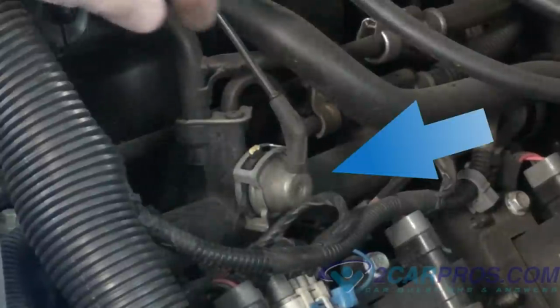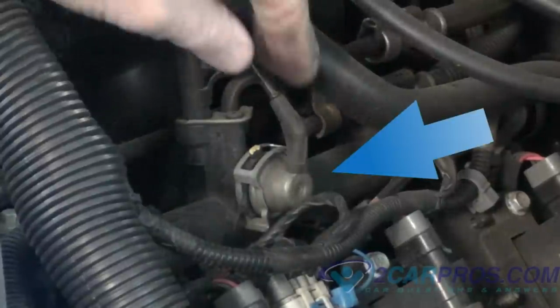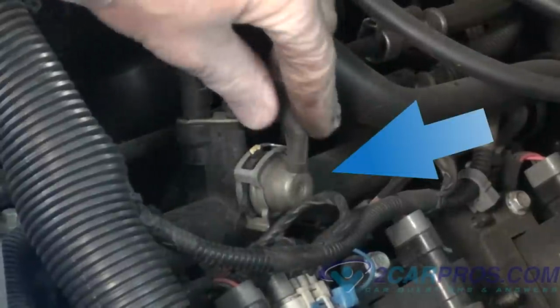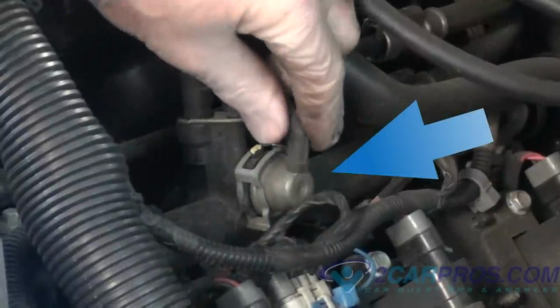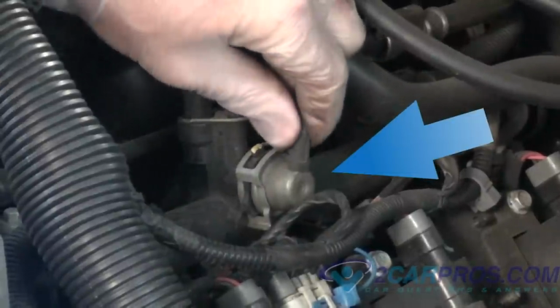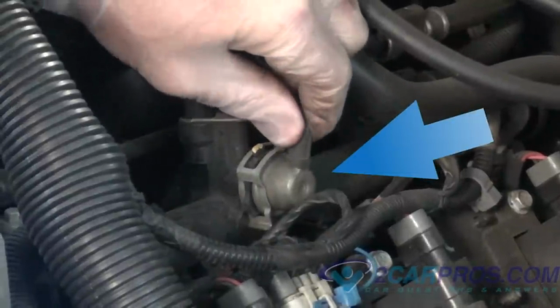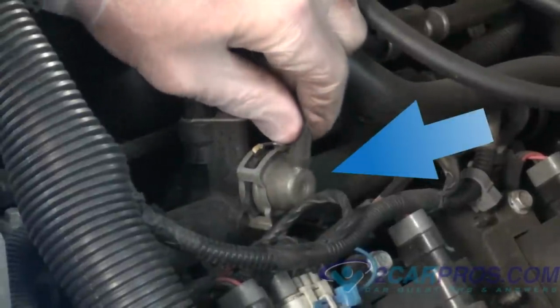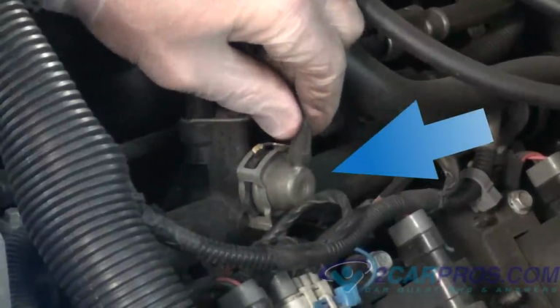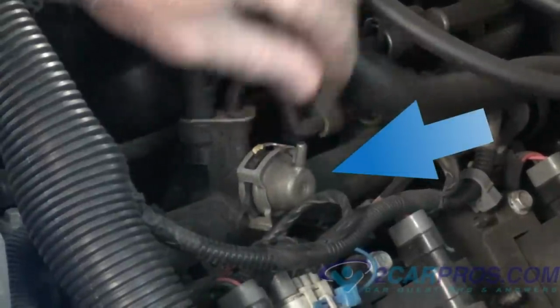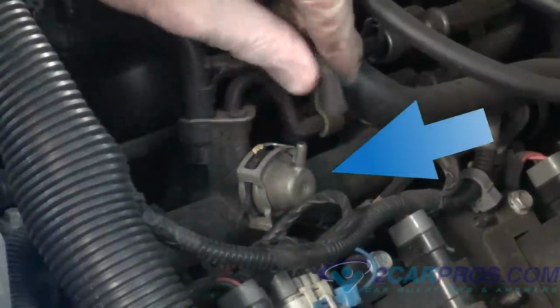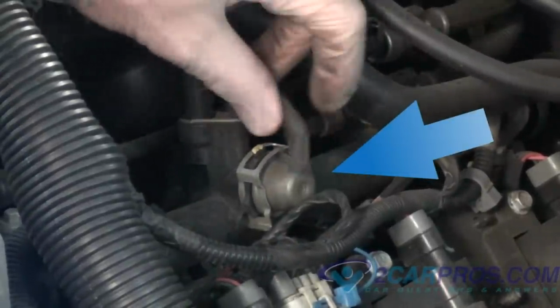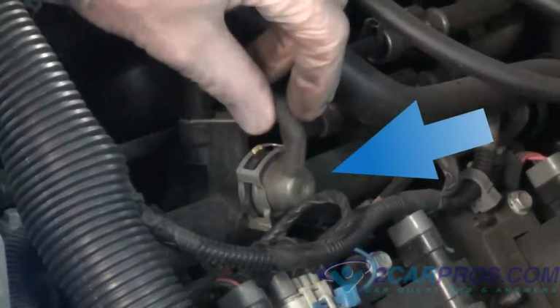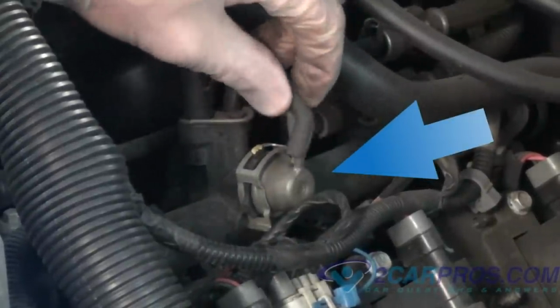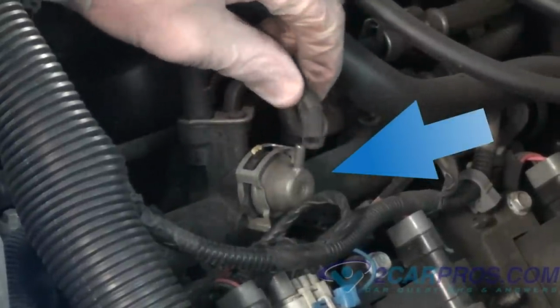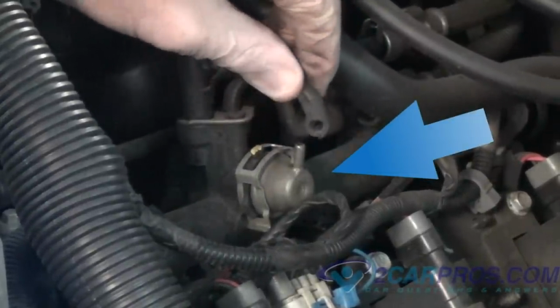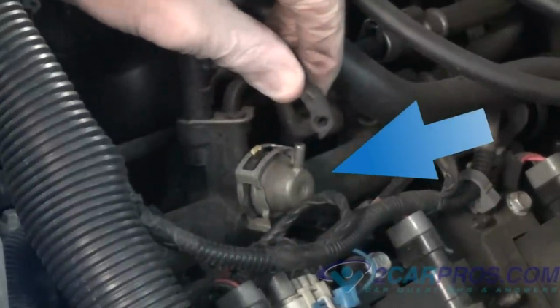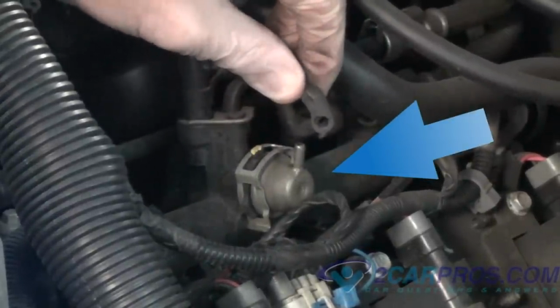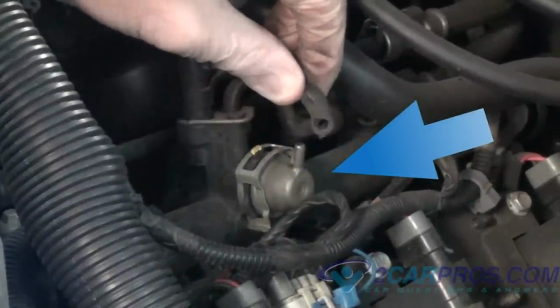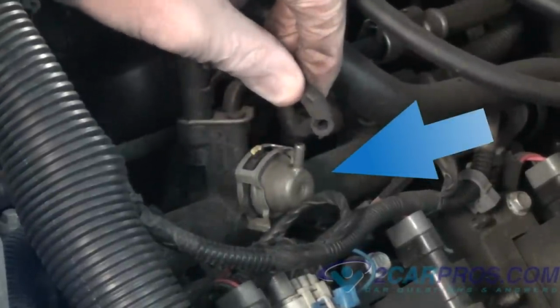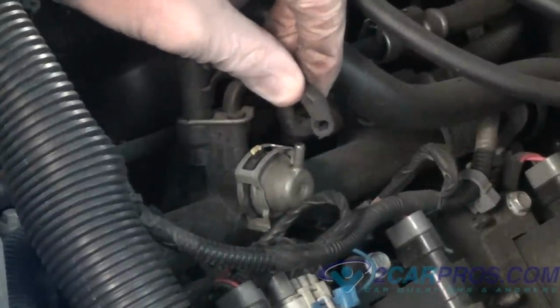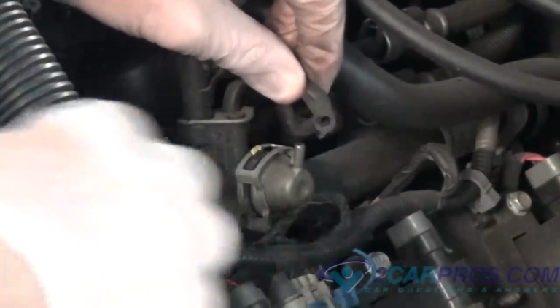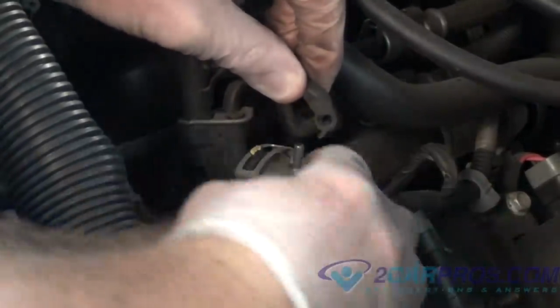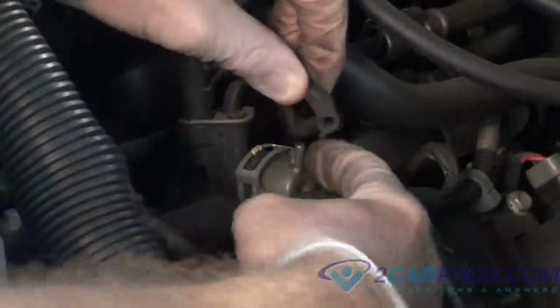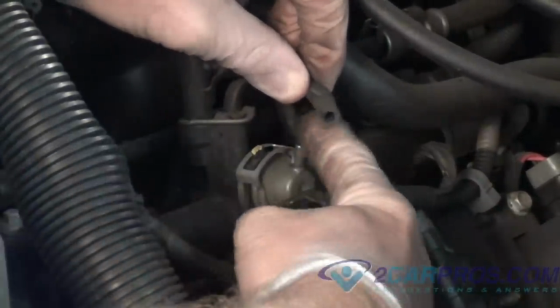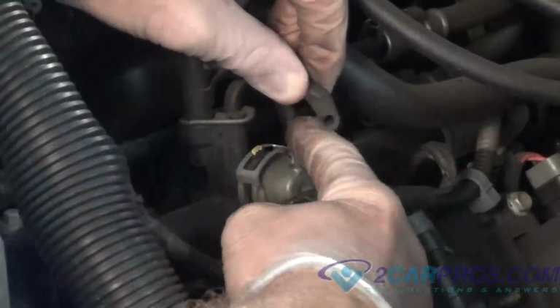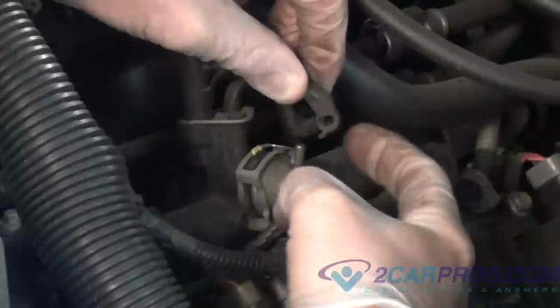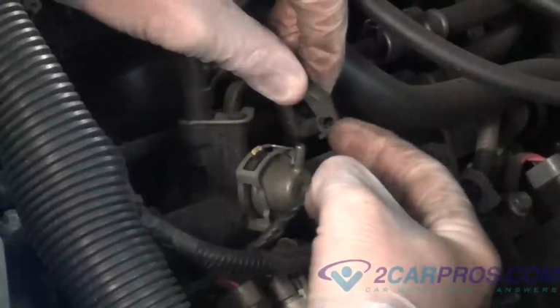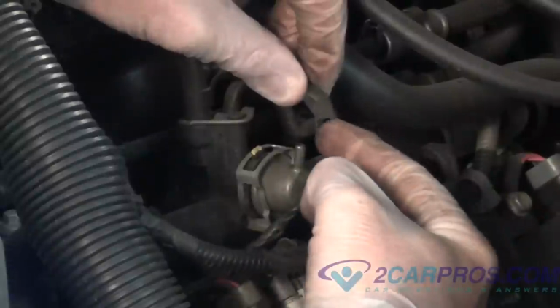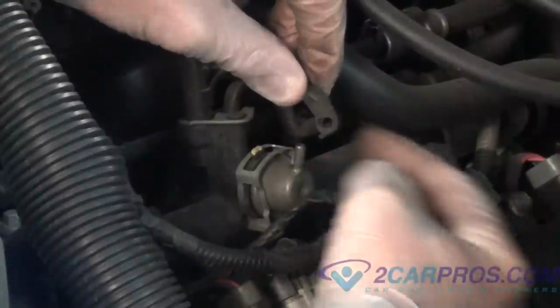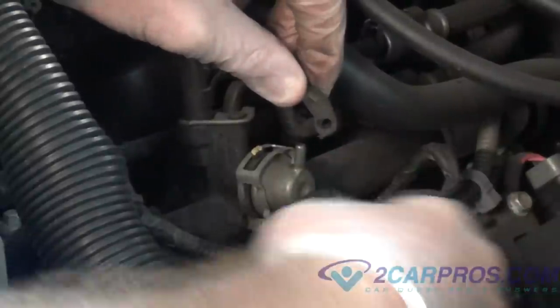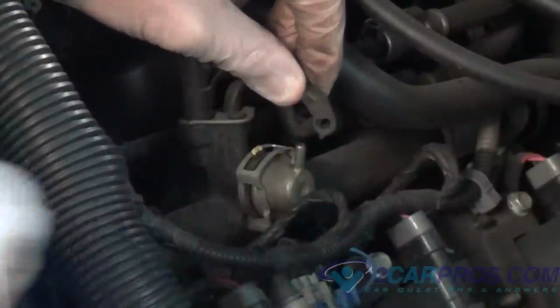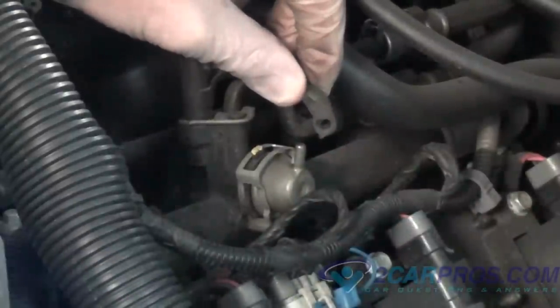First, locate your fuel pressure regulator, then remove the vacuum line to check for presence of fuel. If fuel is present, then the regulator needs to be replaced.